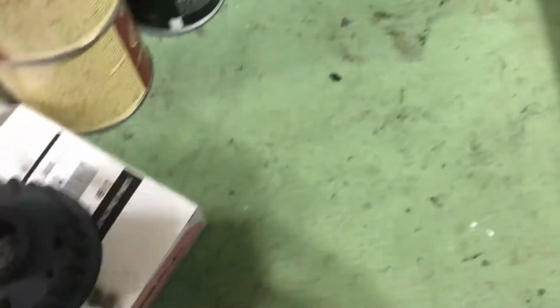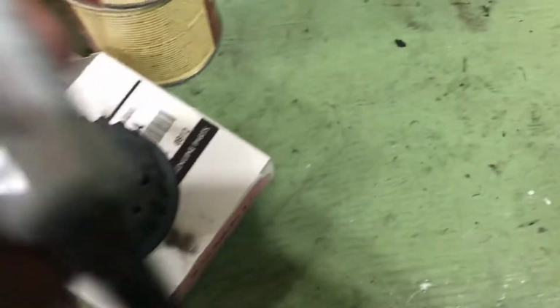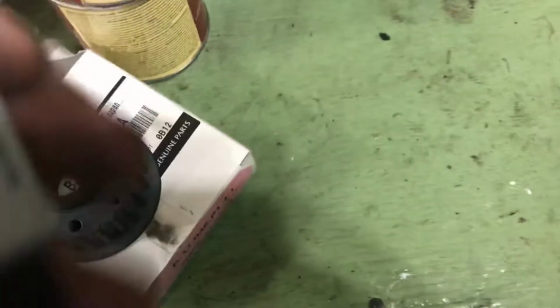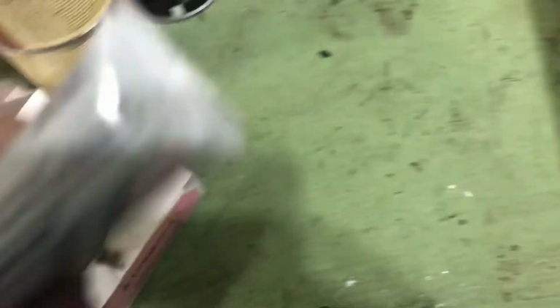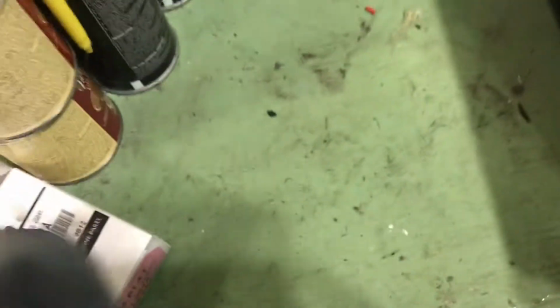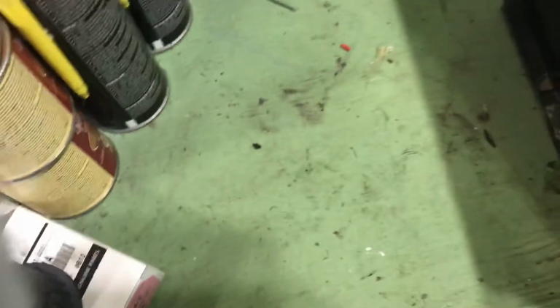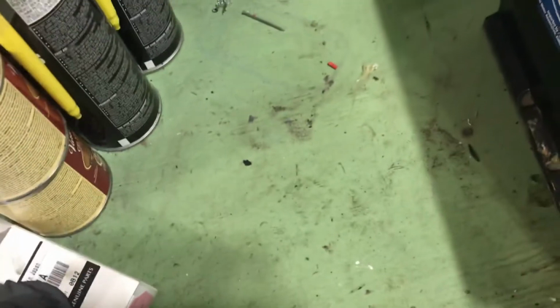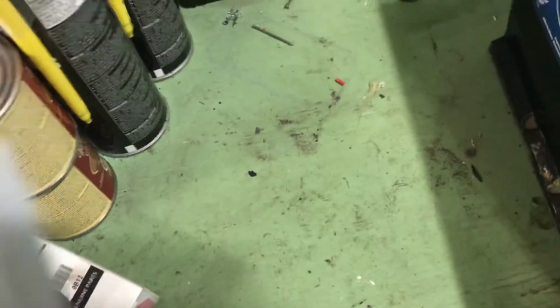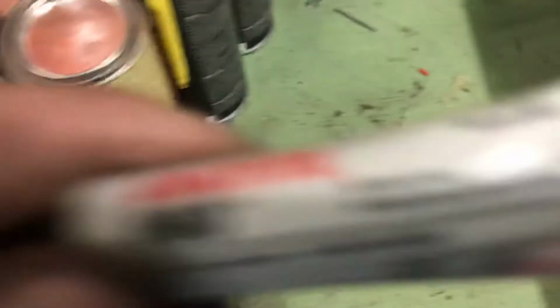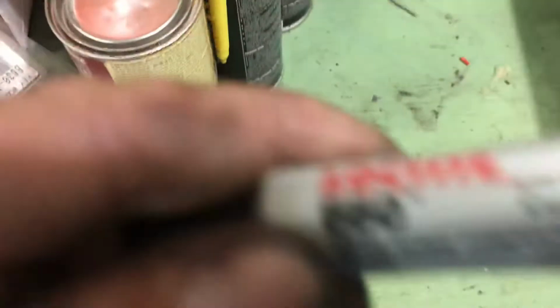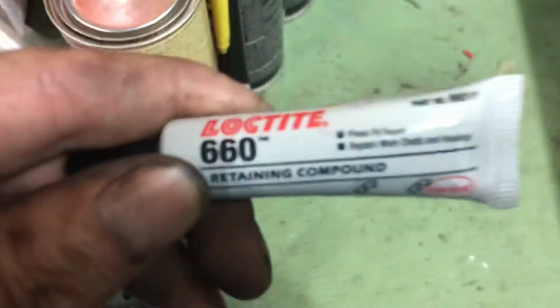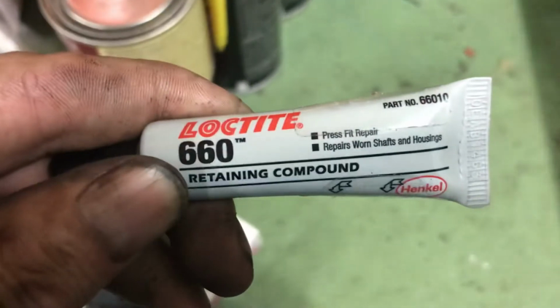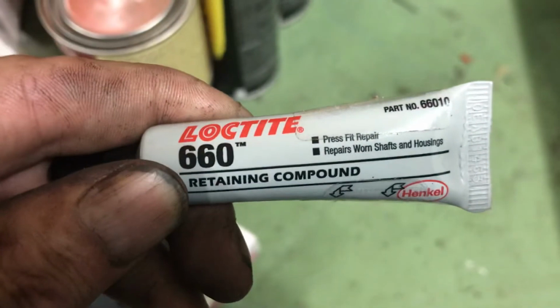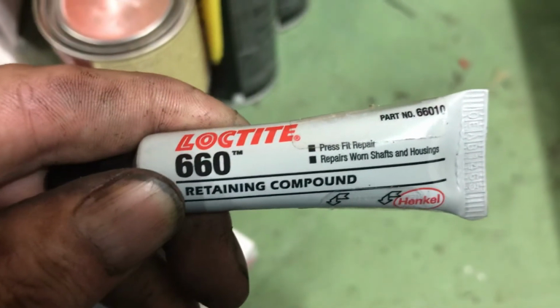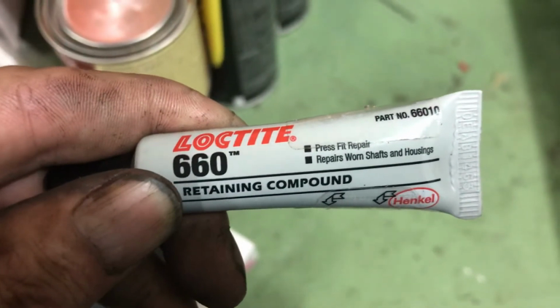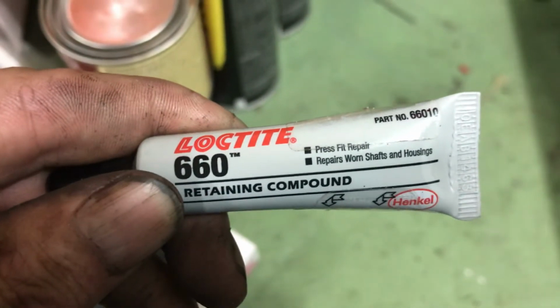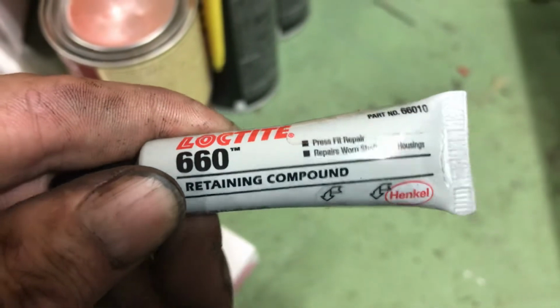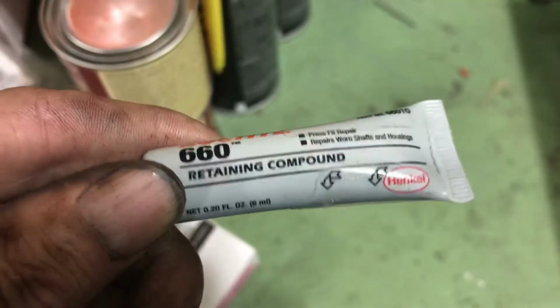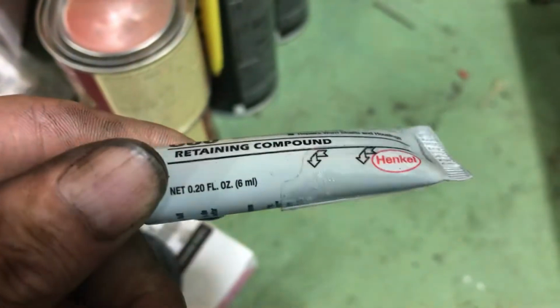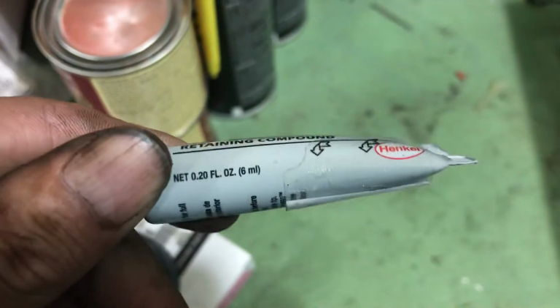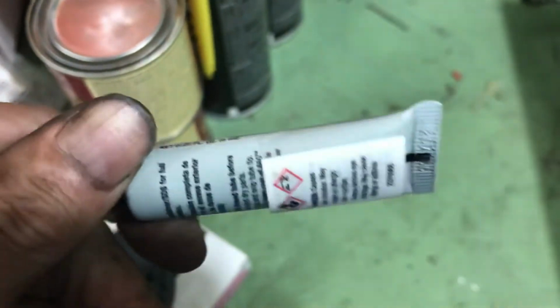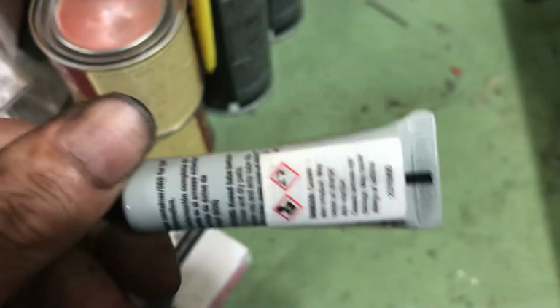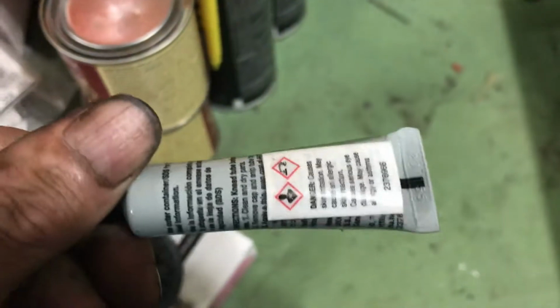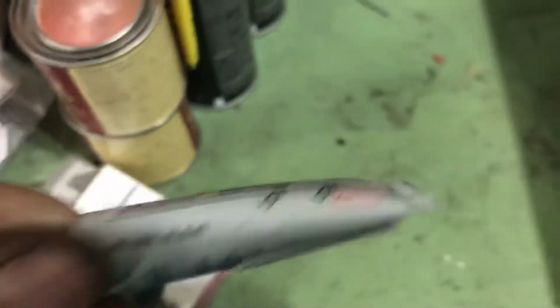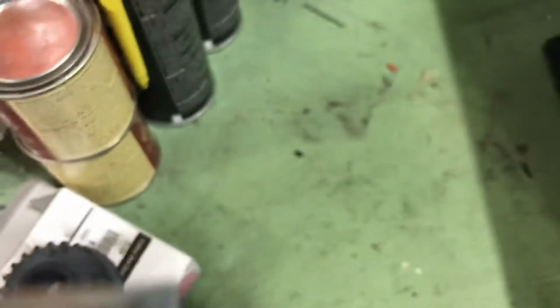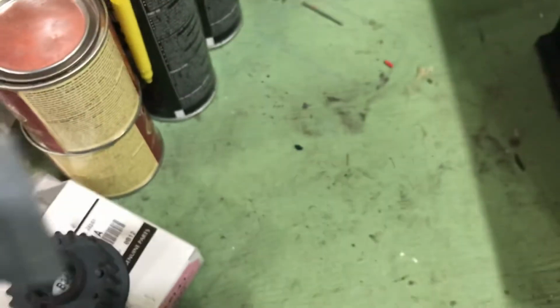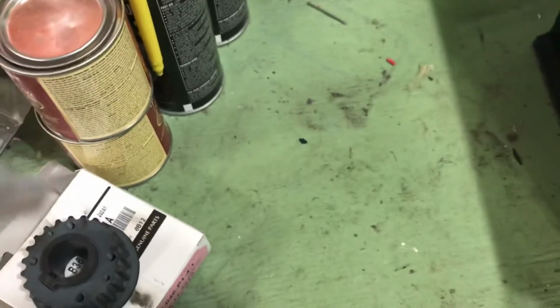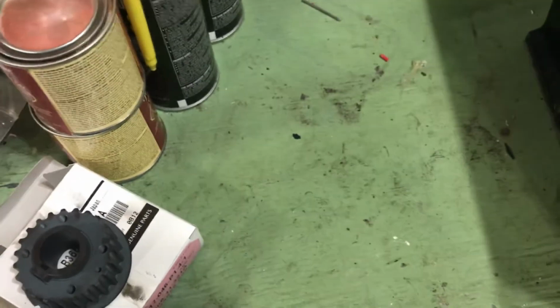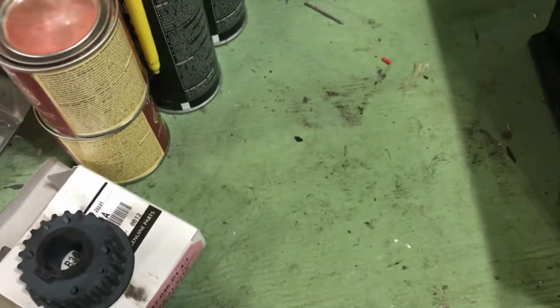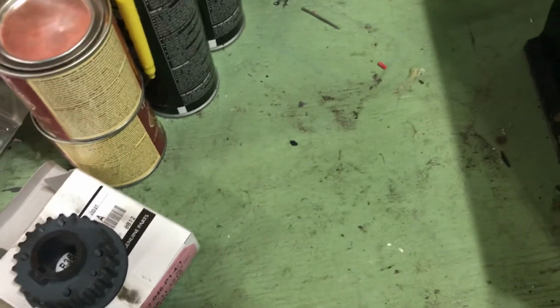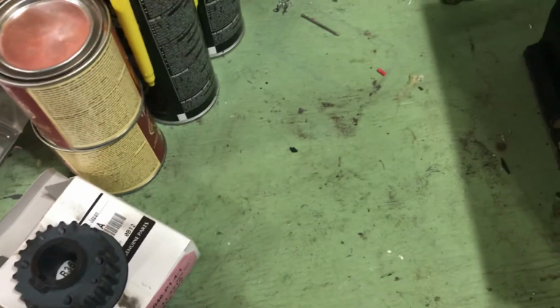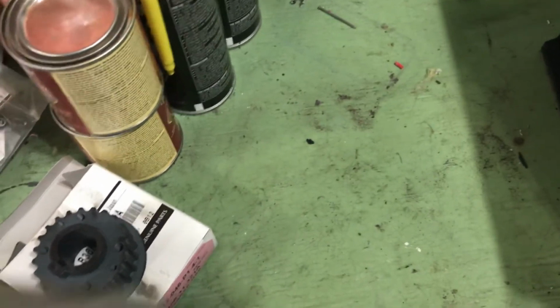This is actually a thicker product — Loctite 660 press fit, press fit repair for worn shafts and housings. It's thicker stuff. I had to order it — I couldn't find it anywhere locally. What you do is put the key in, then fill in the gap where it's all worn away with this.